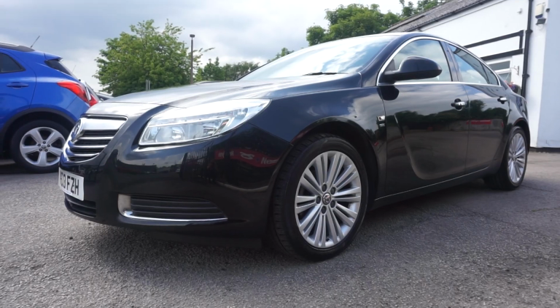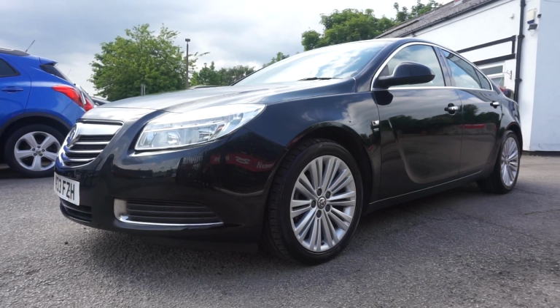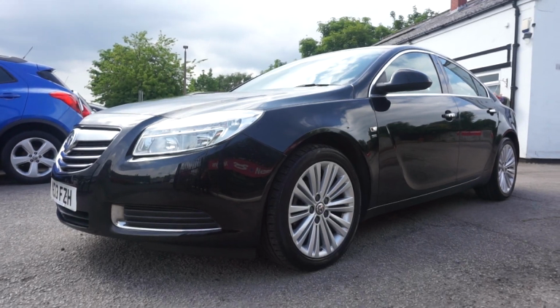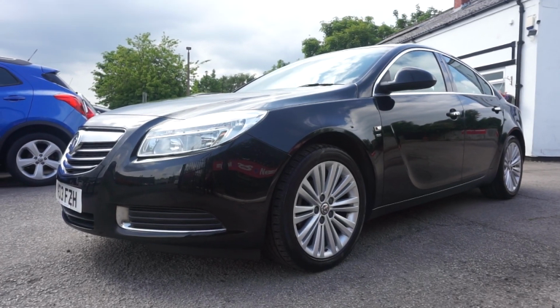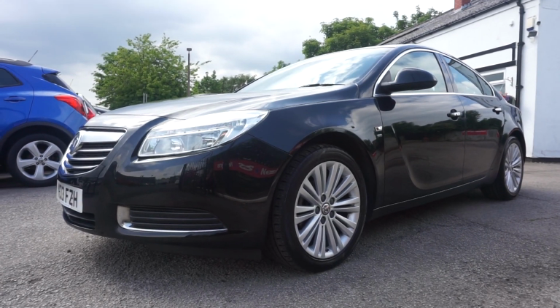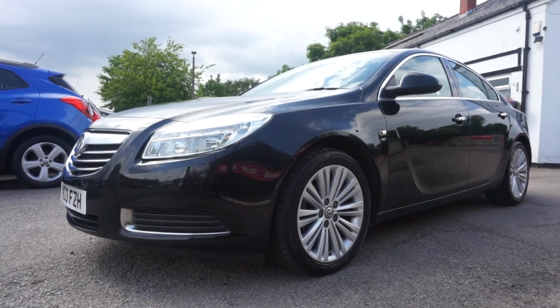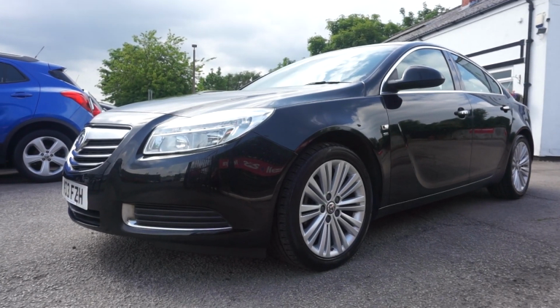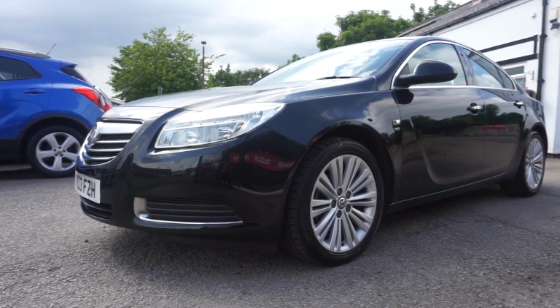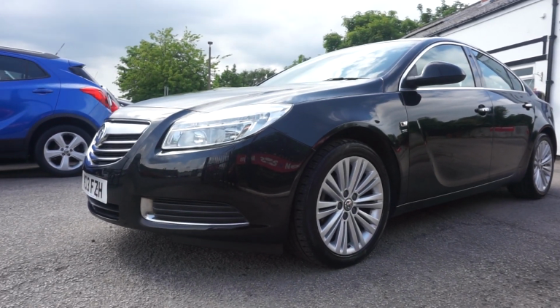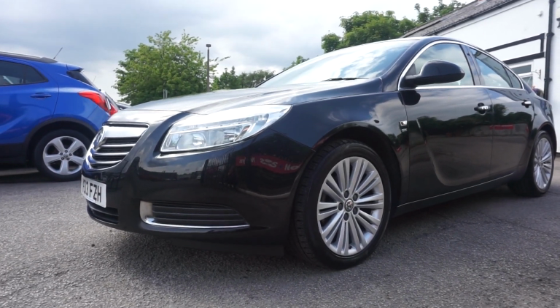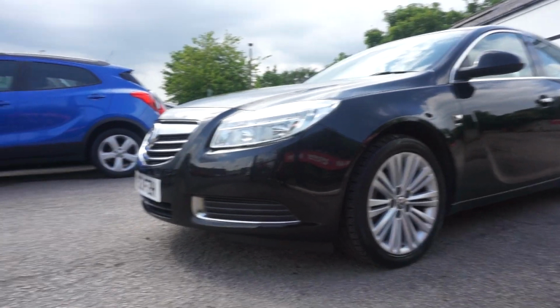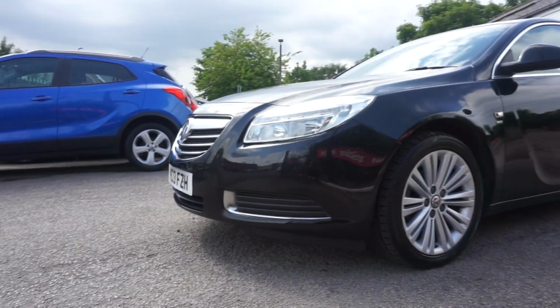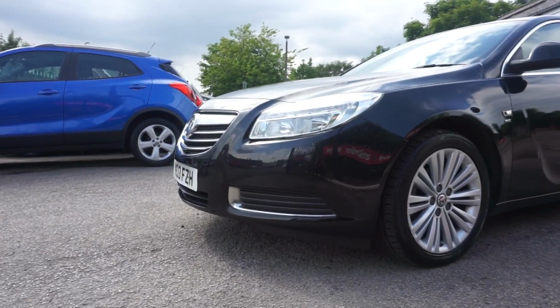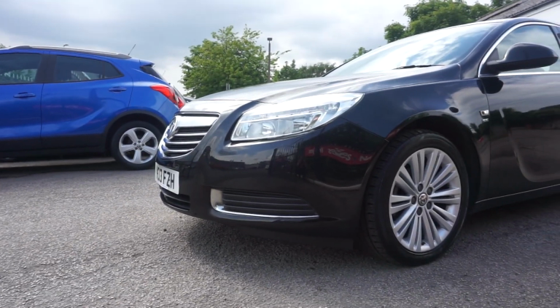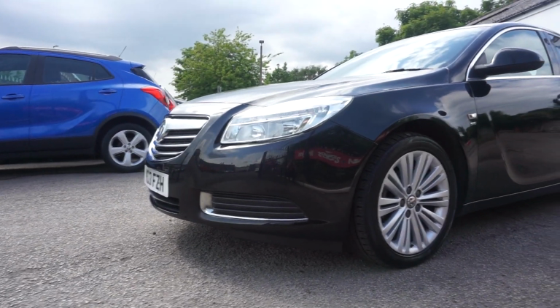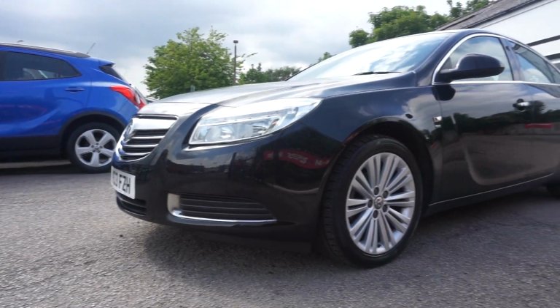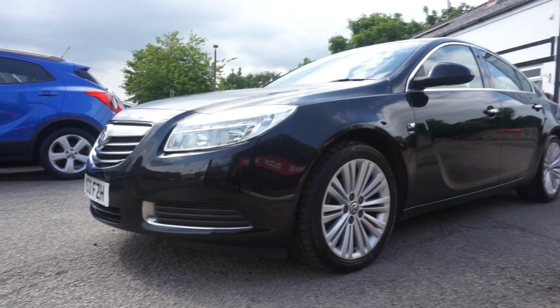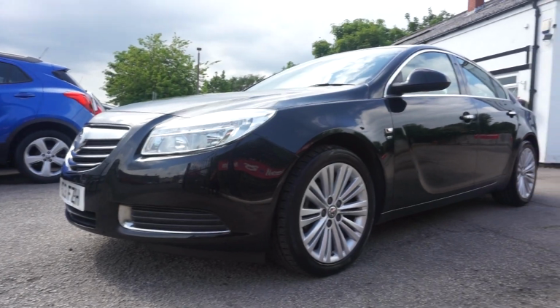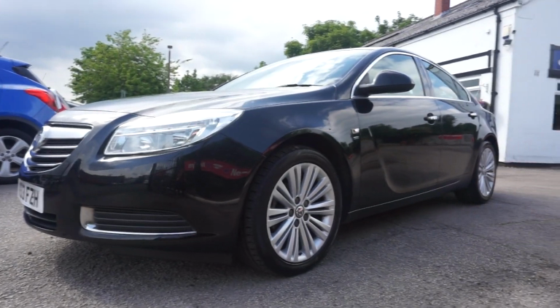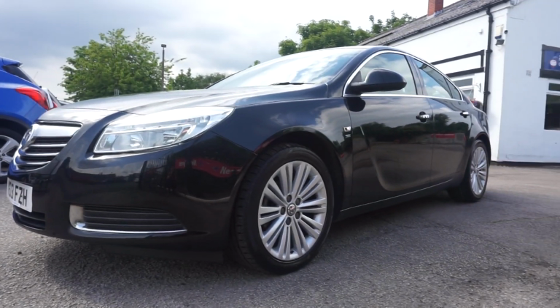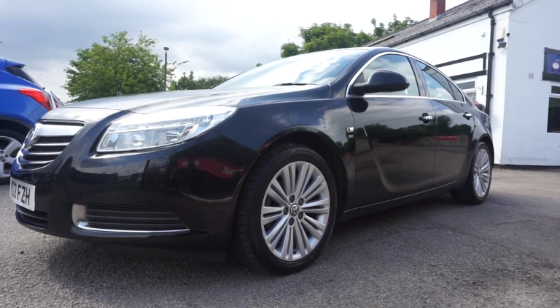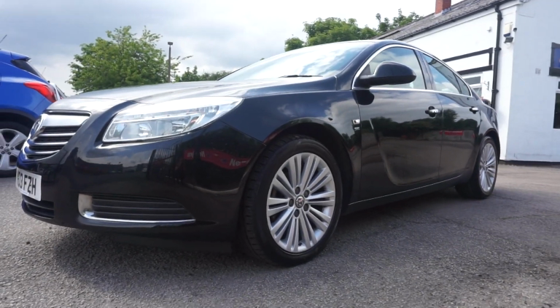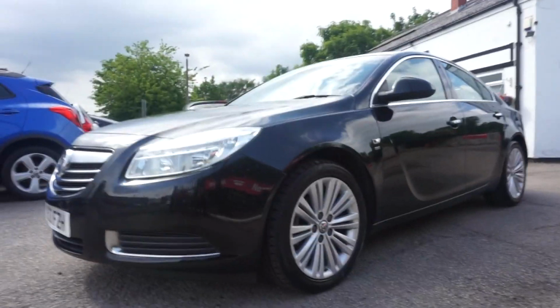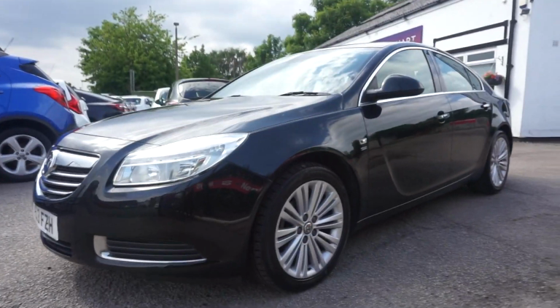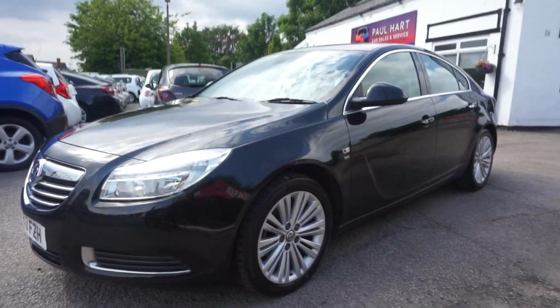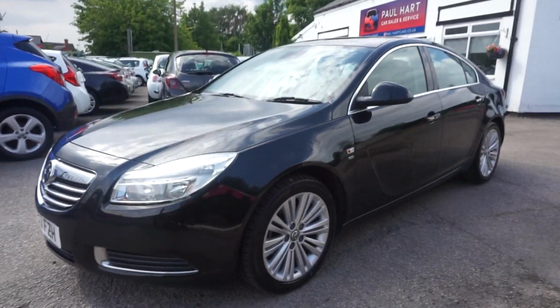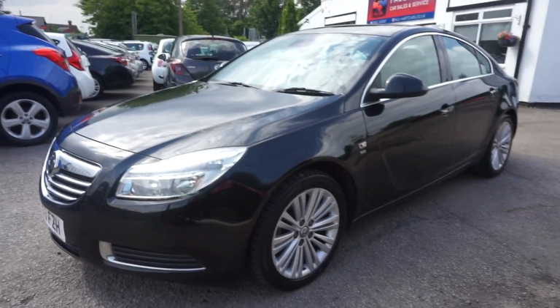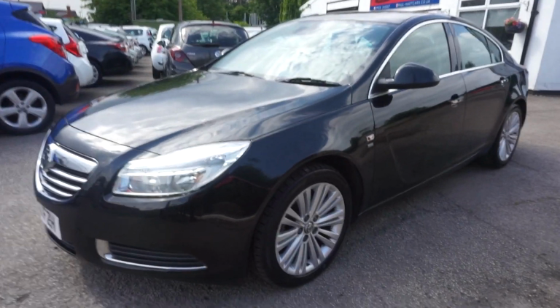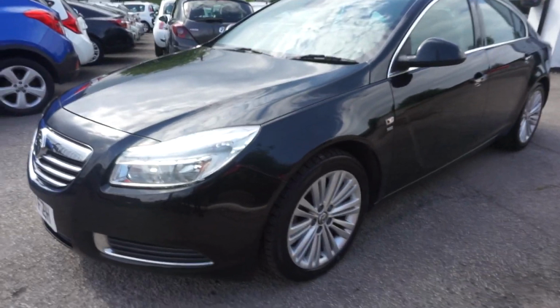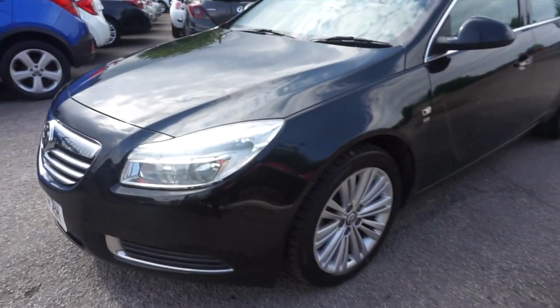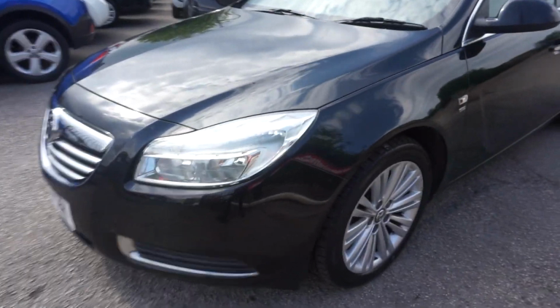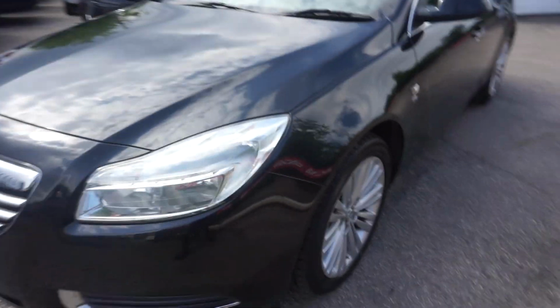Thanks for visiting the Paul Hart Cars website. Here we've got a 2013 Vauxhall Insignia 2 litre diesel SE model, black metallic.